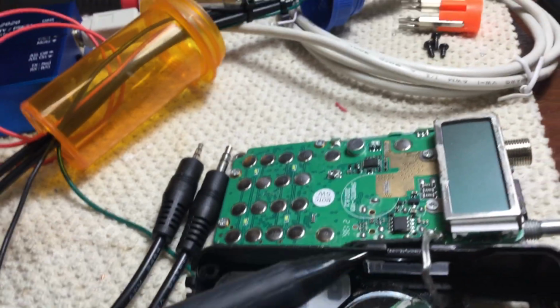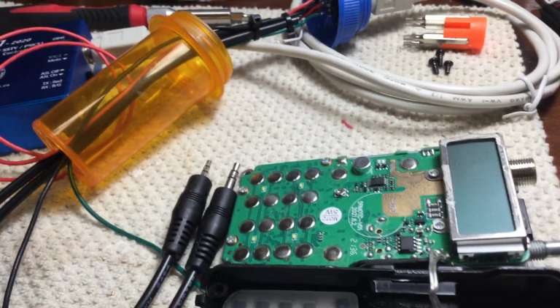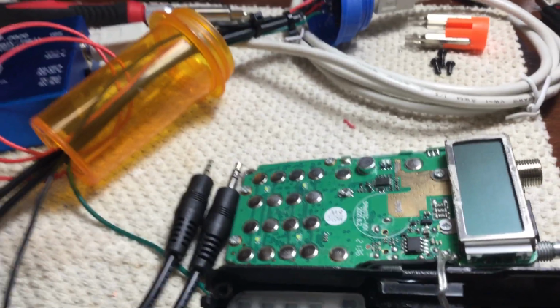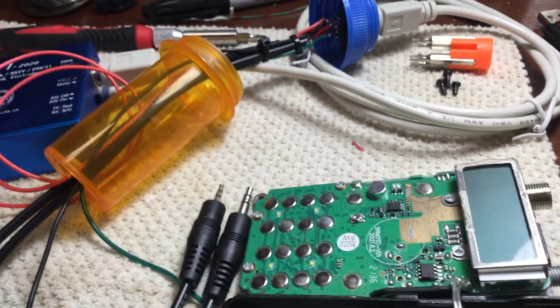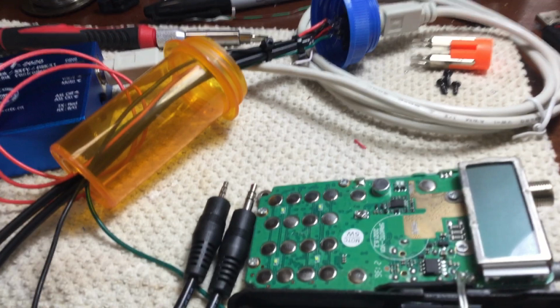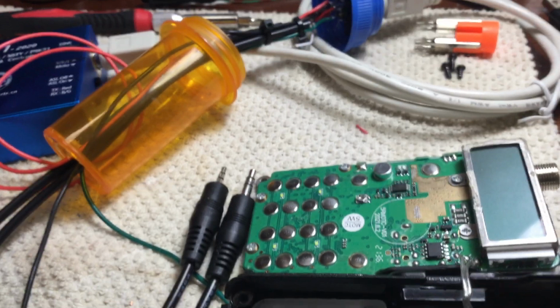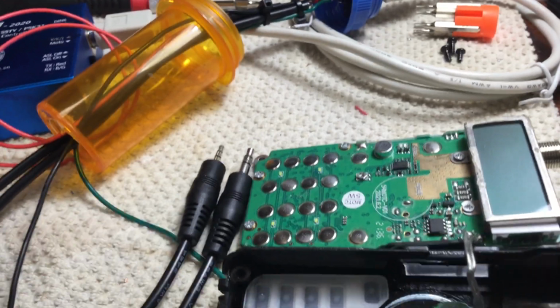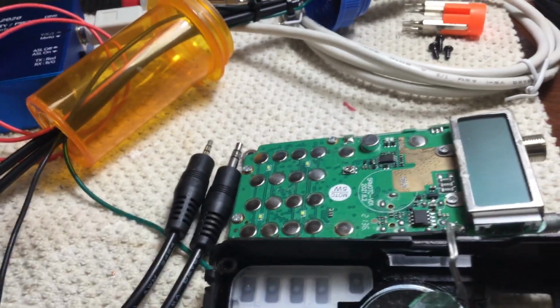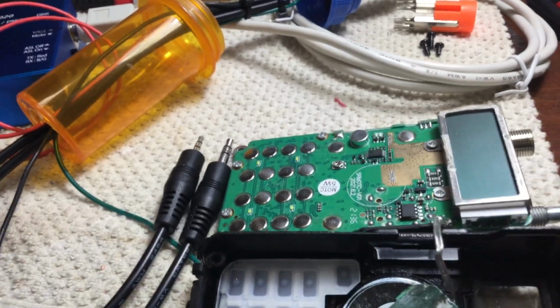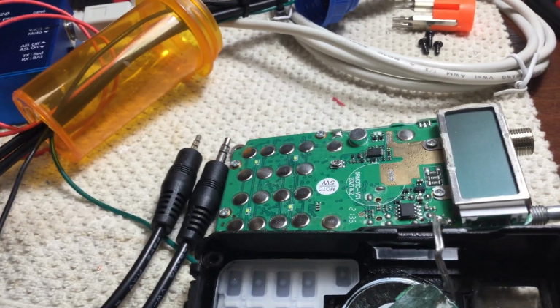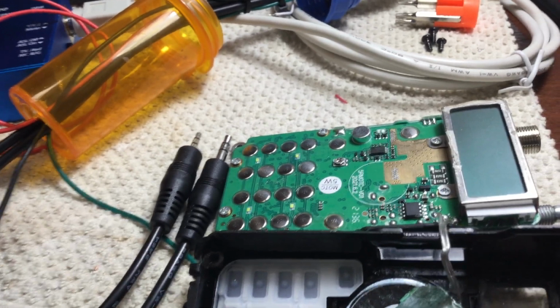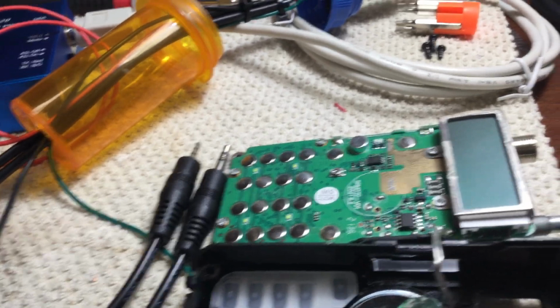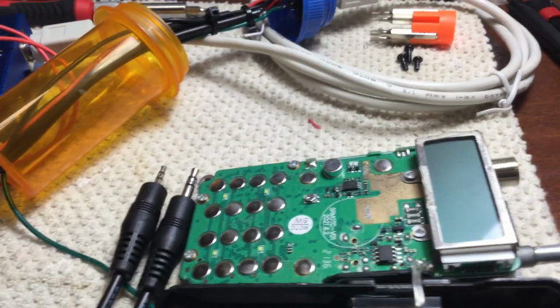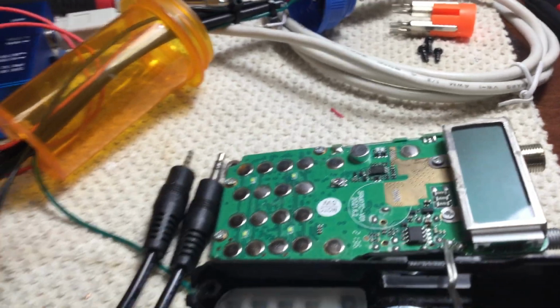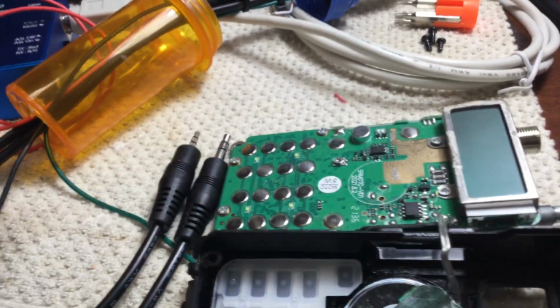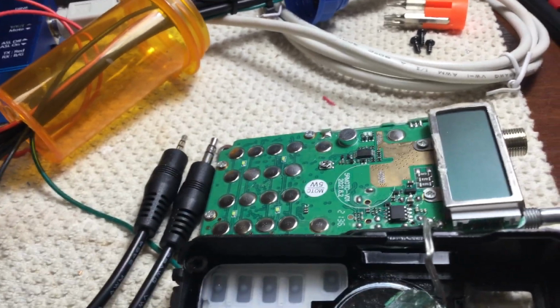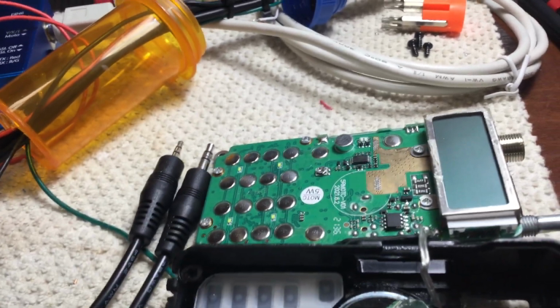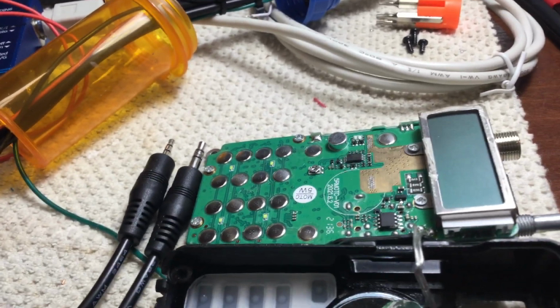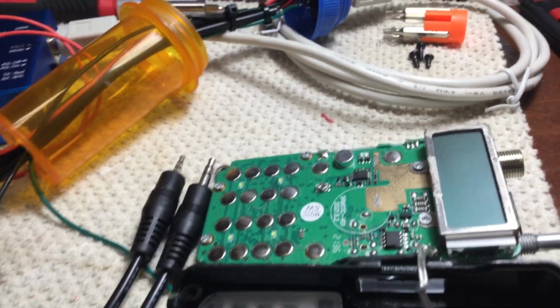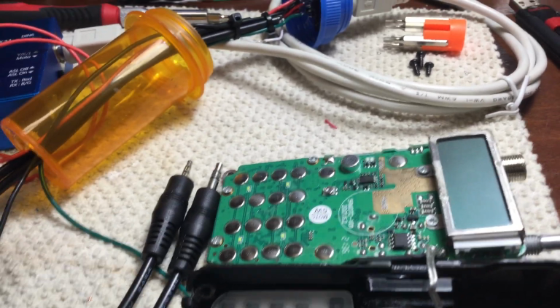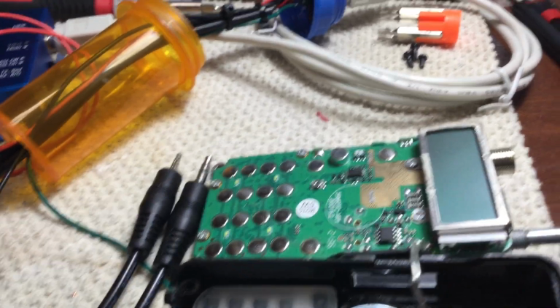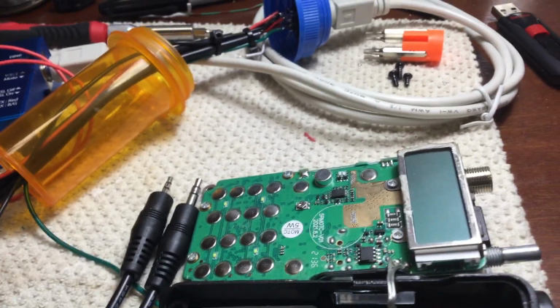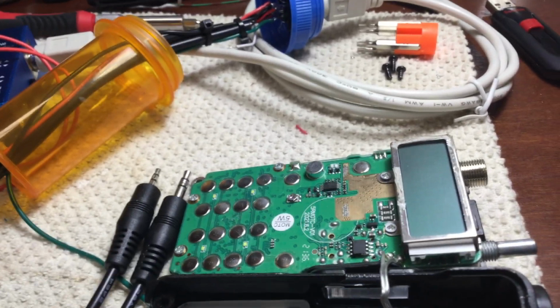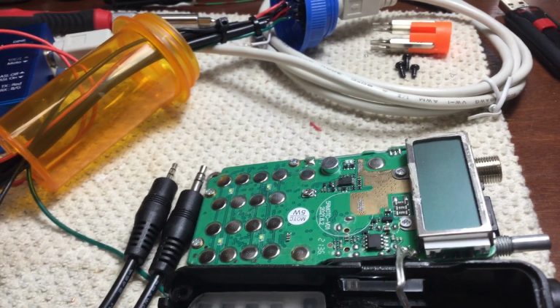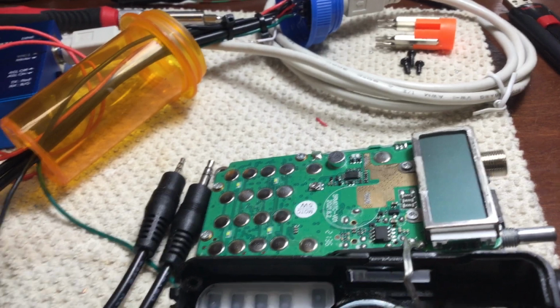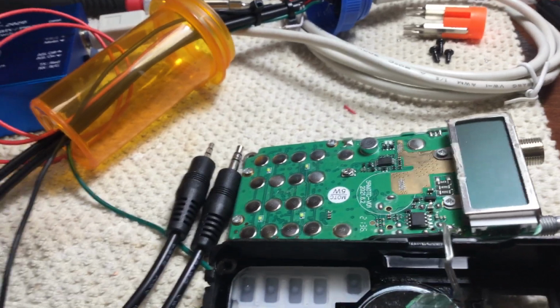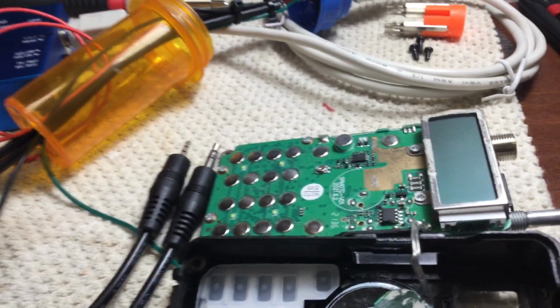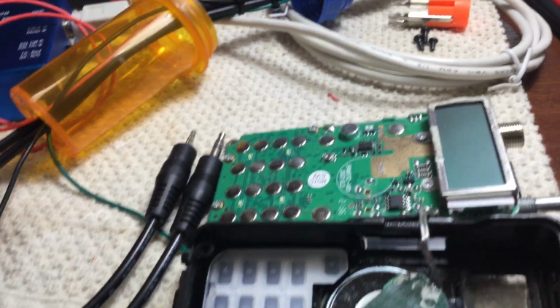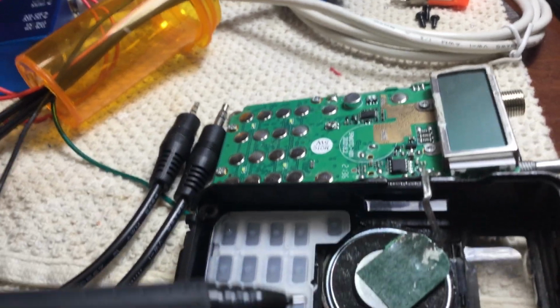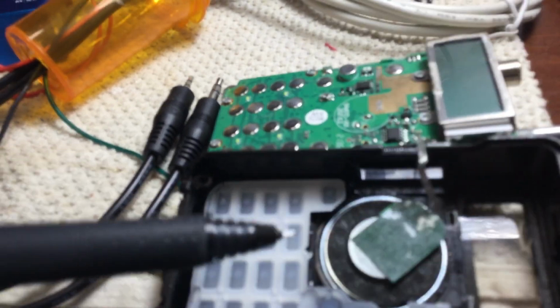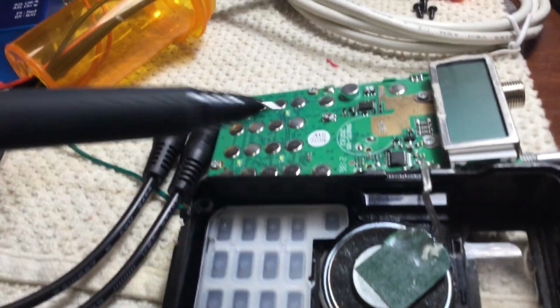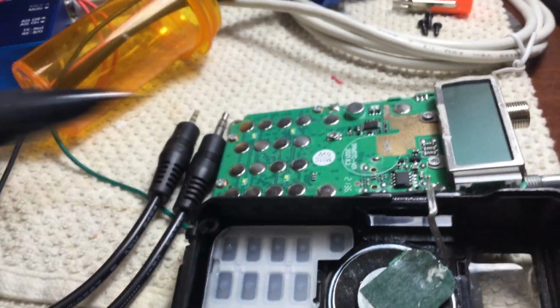The way this radio is designed, there's absolutely no room to run wire. If I put the wire in, I can't close — I can't put the case back together.